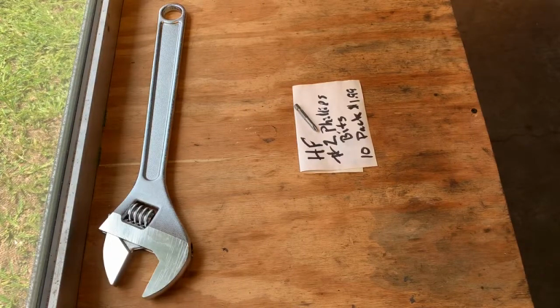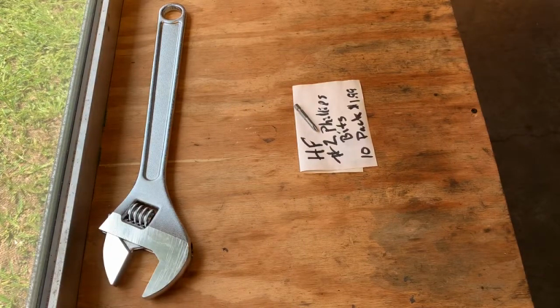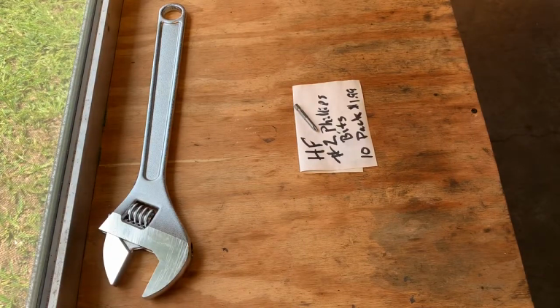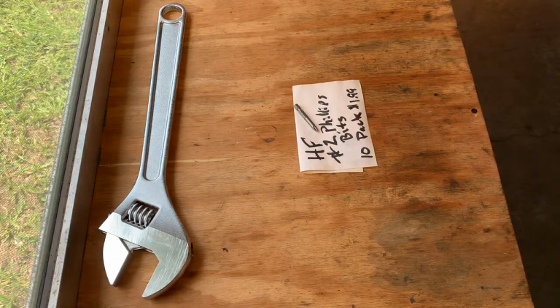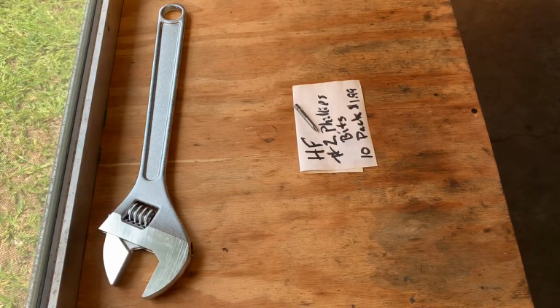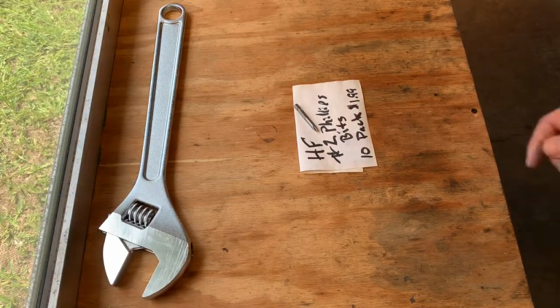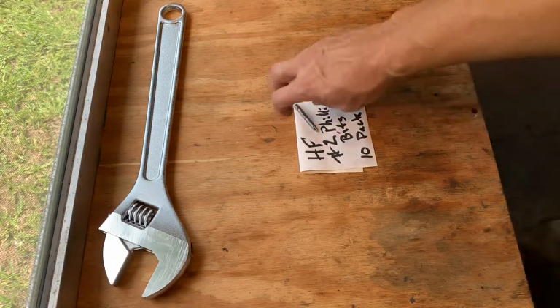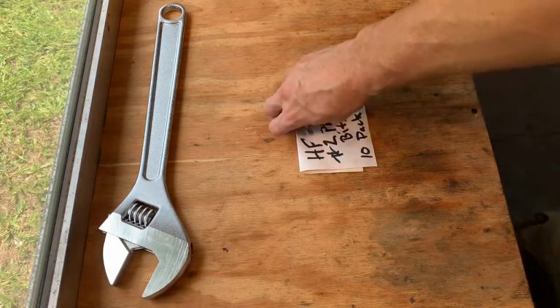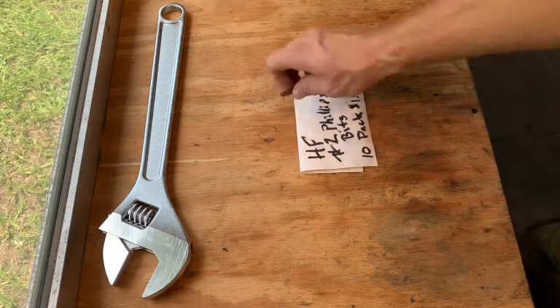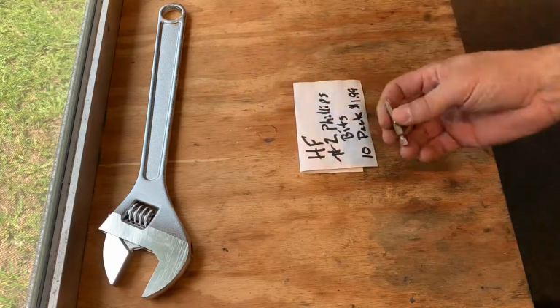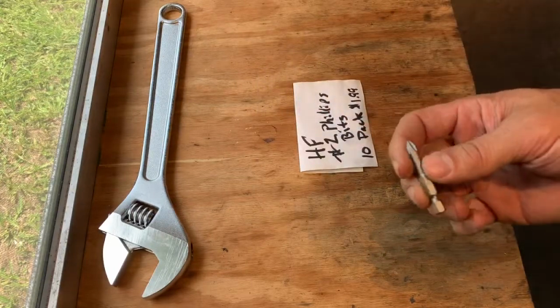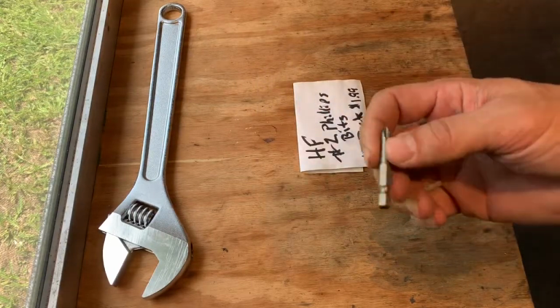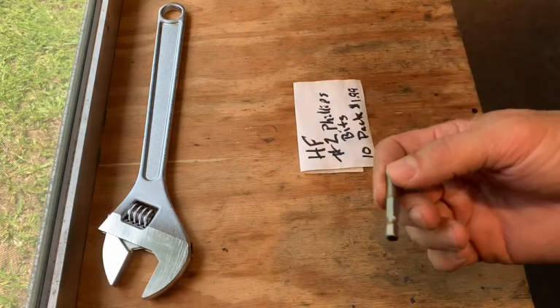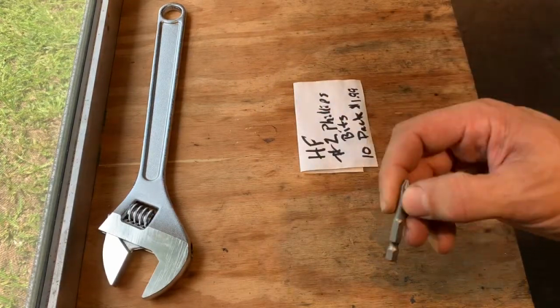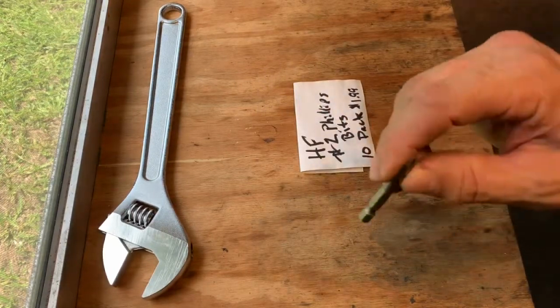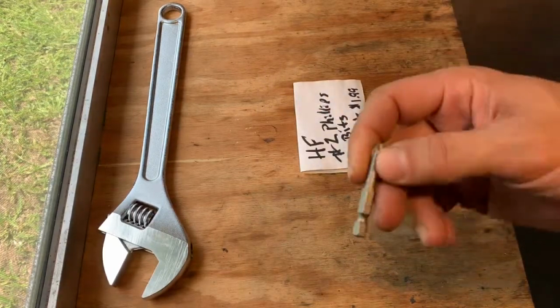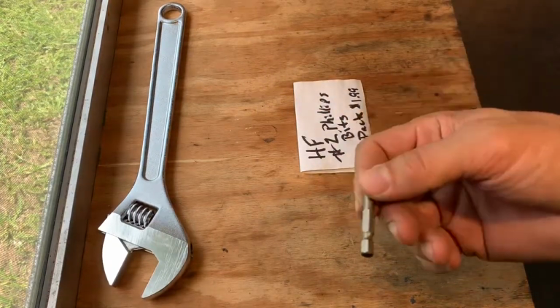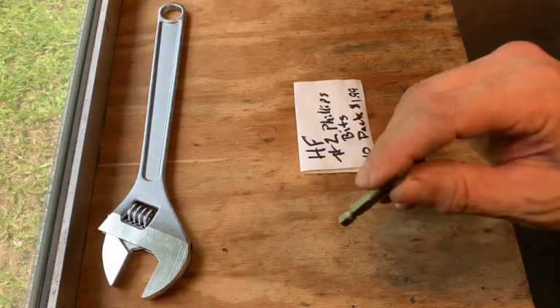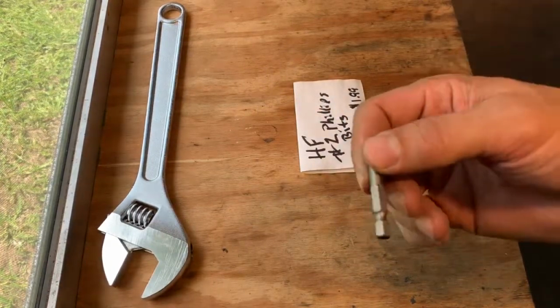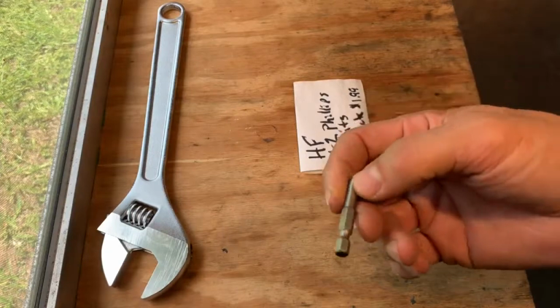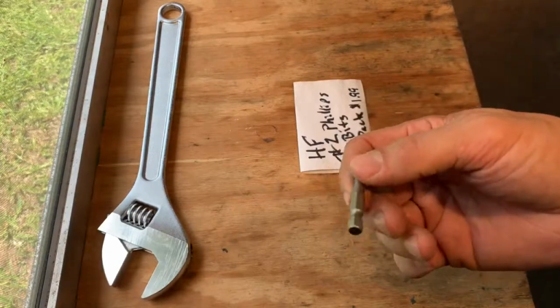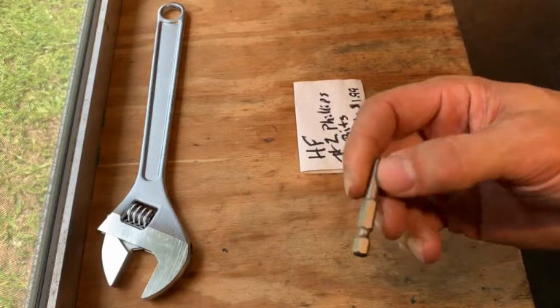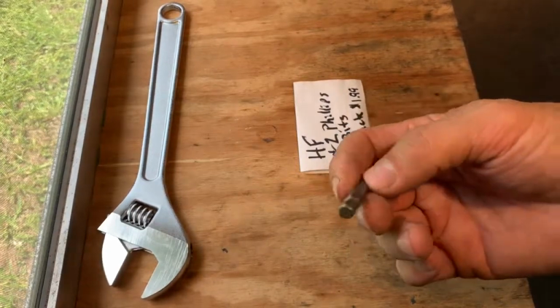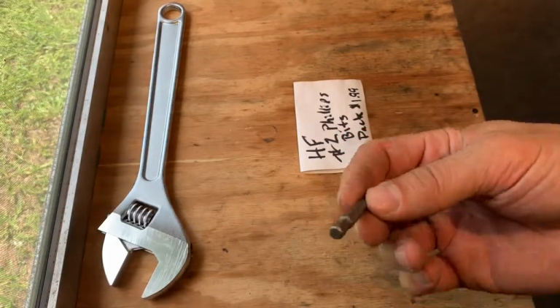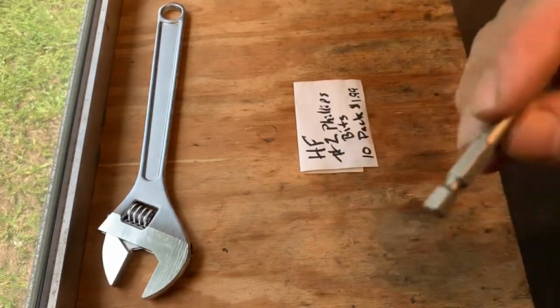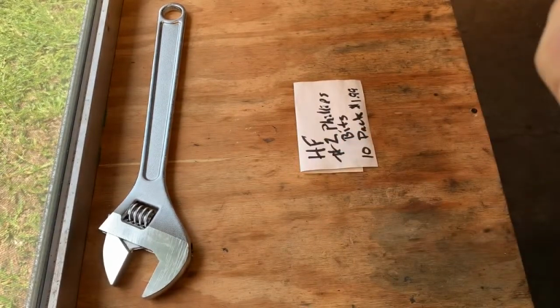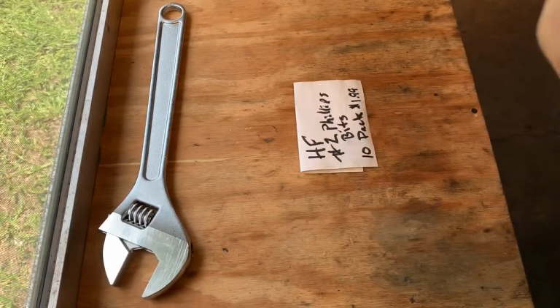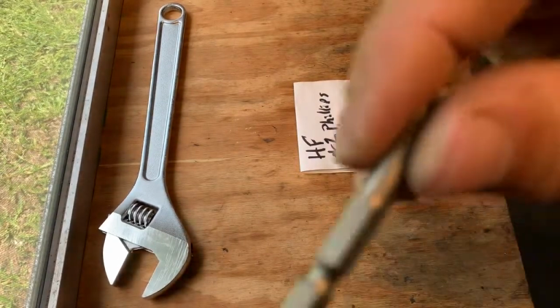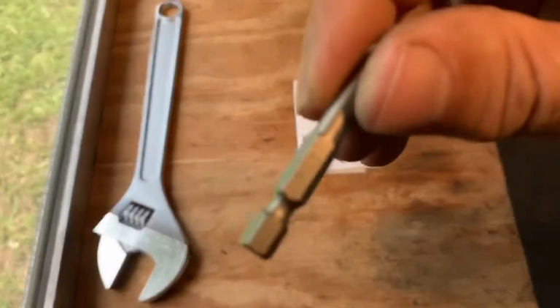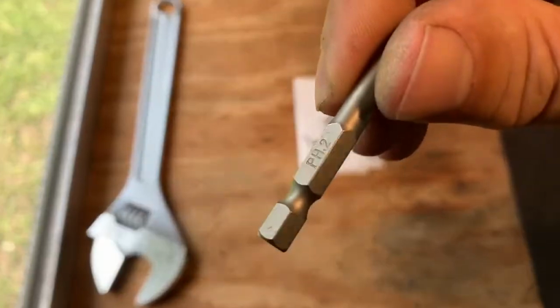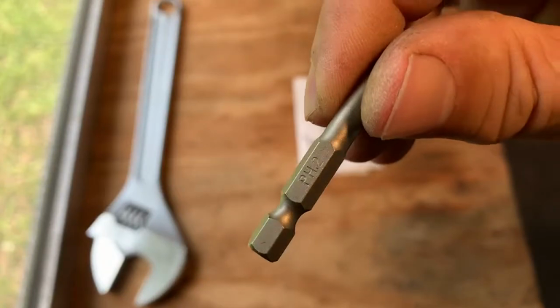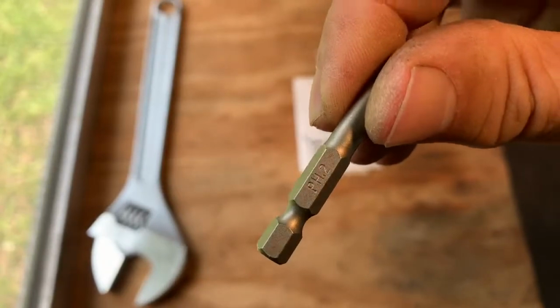Harbor Freight number two Phillips bits. These are available in a 10-pack for about $1.99. With another 20% off of that, you're looking at like $1.66 for 10 number two Phillips bits.